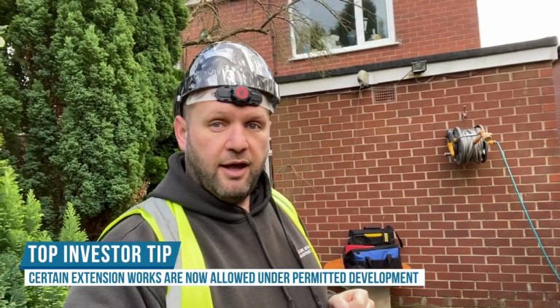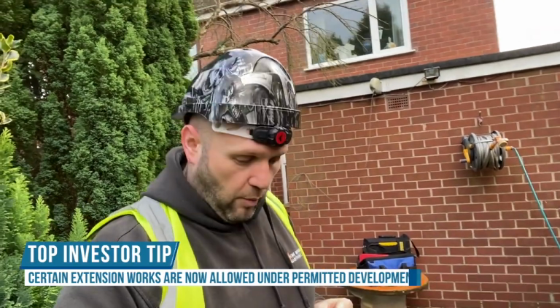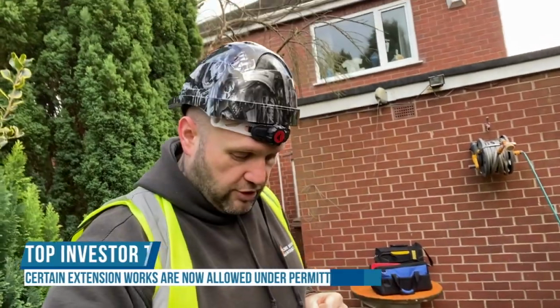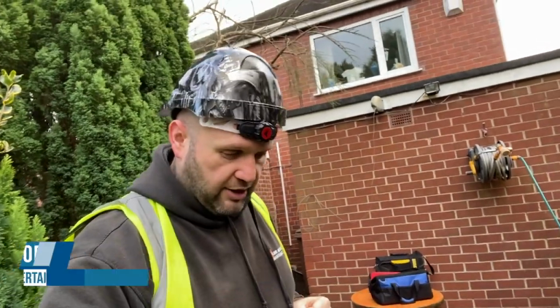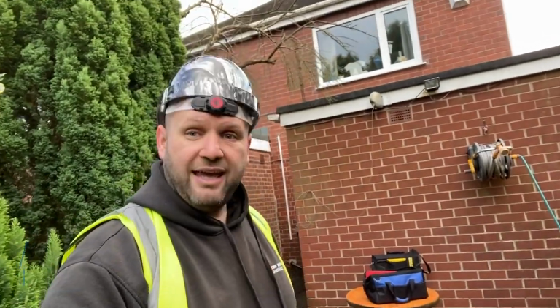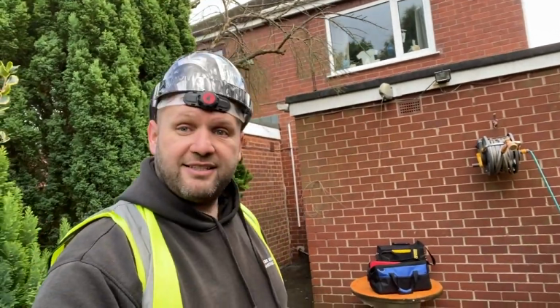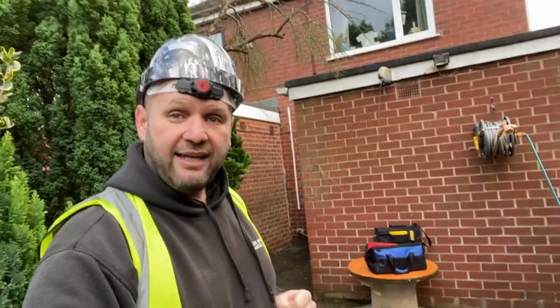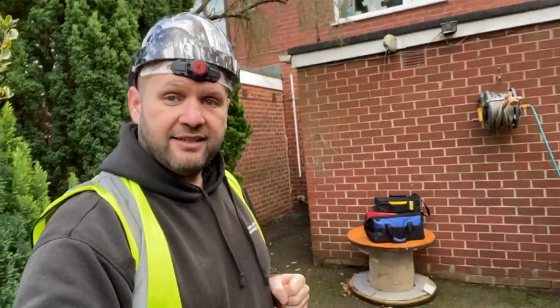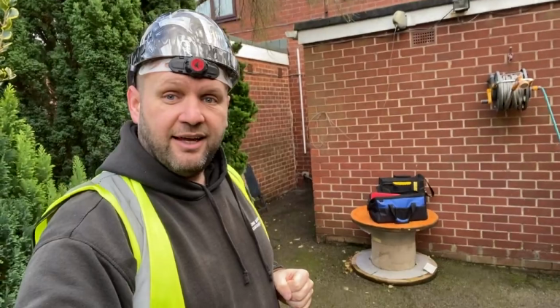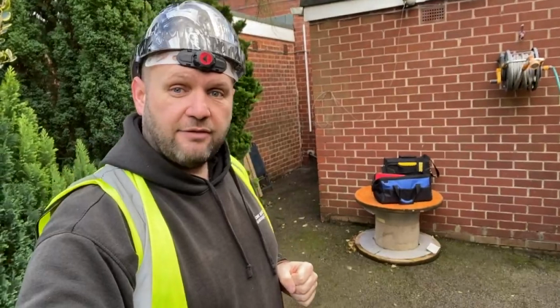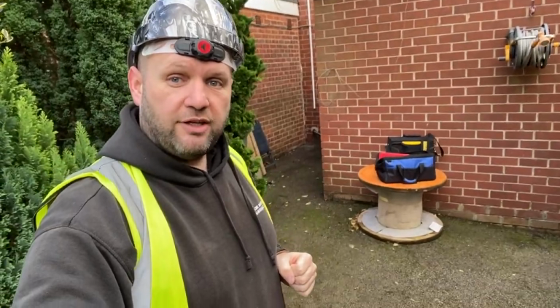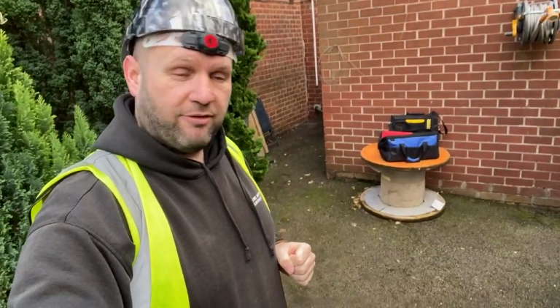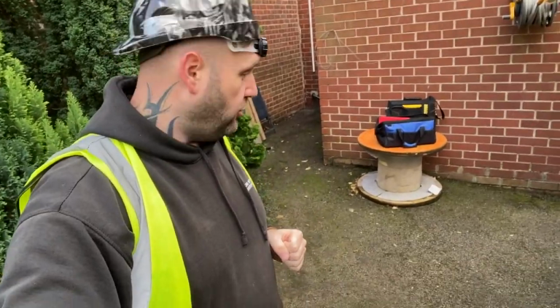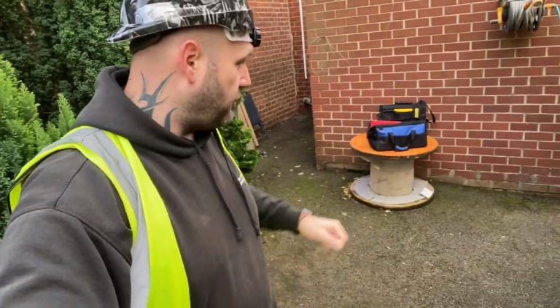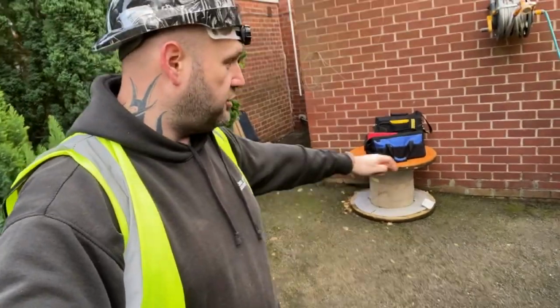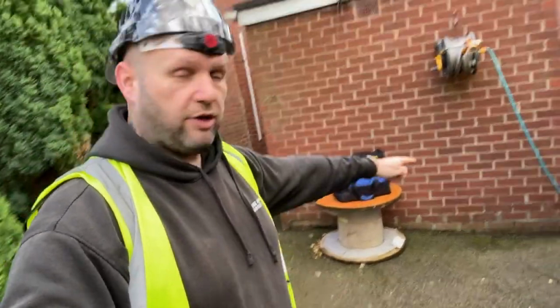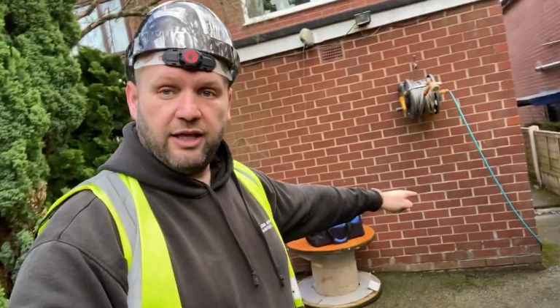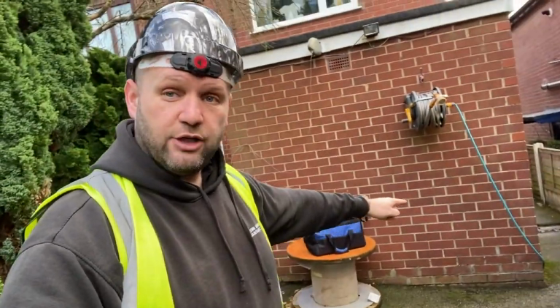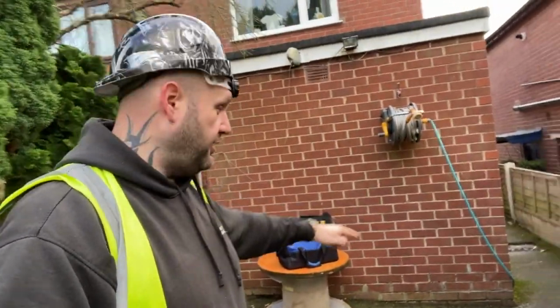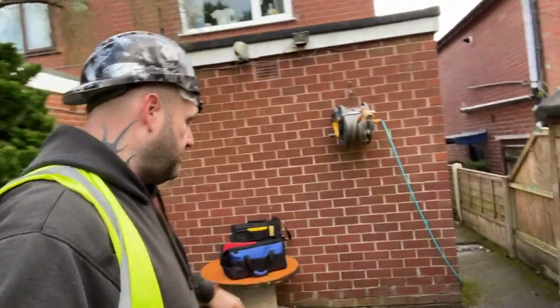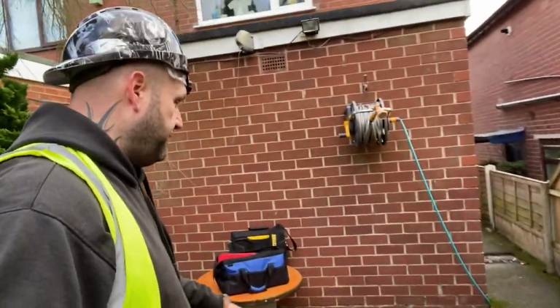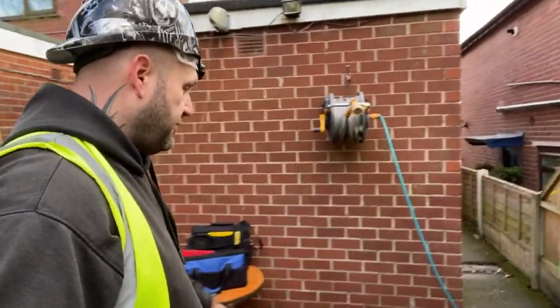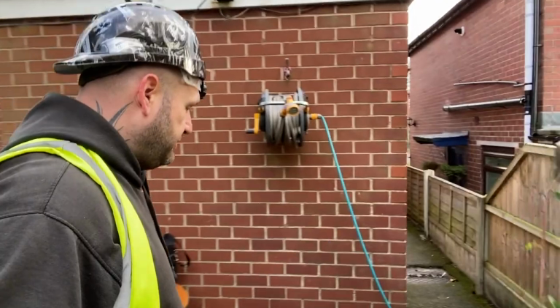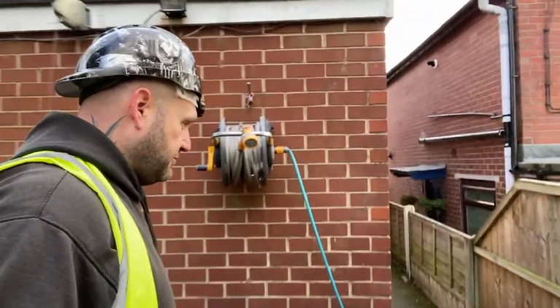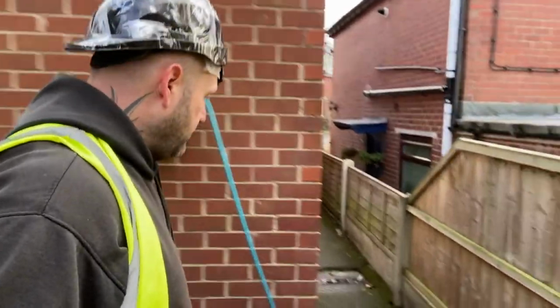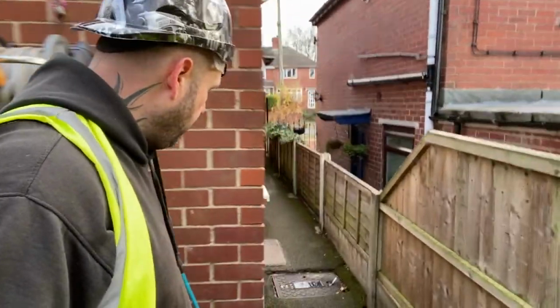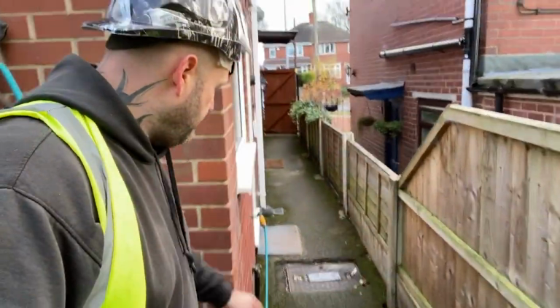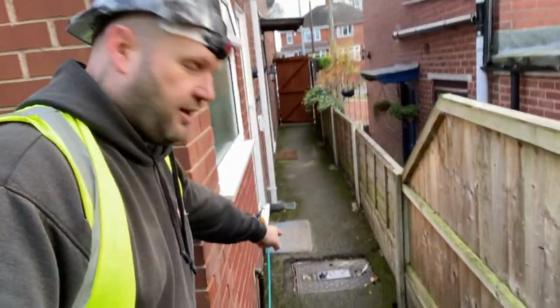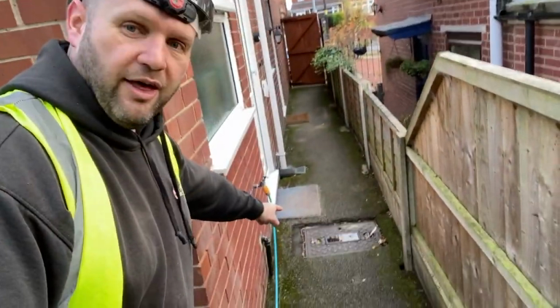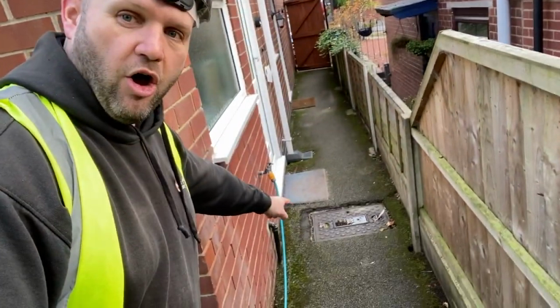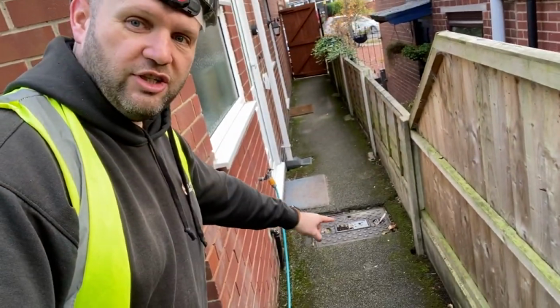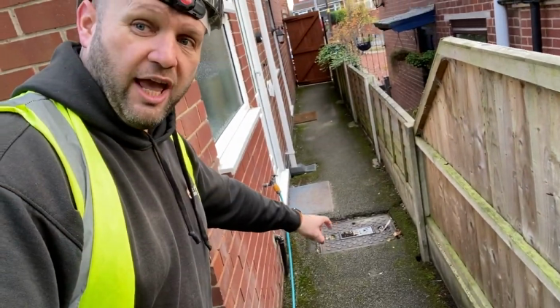When we're out here surveying the site, as I've done in videos before, we're looking at things like drains. There are the drains.